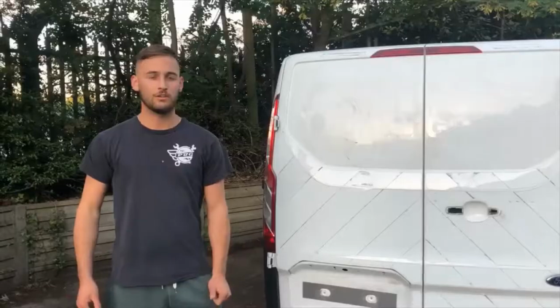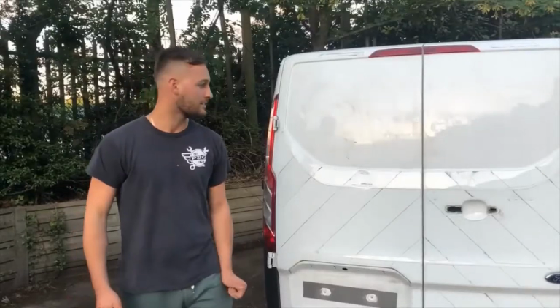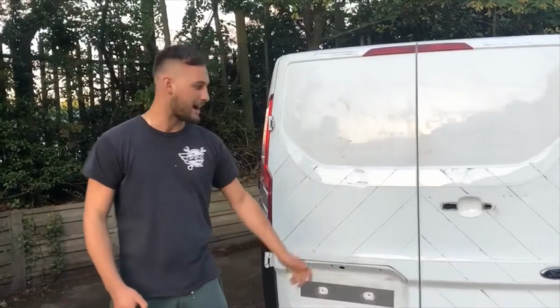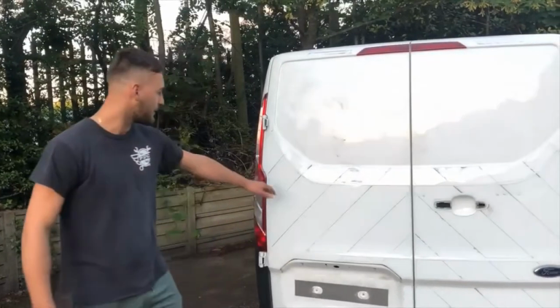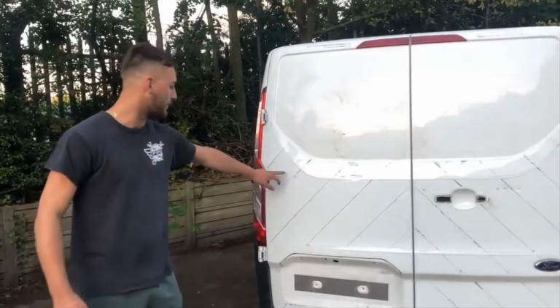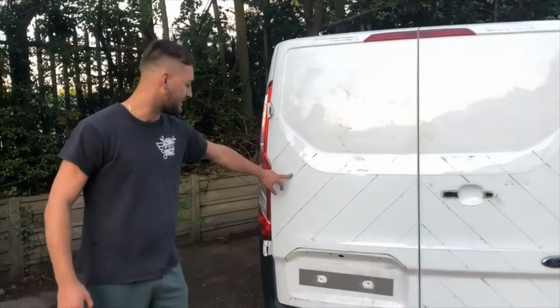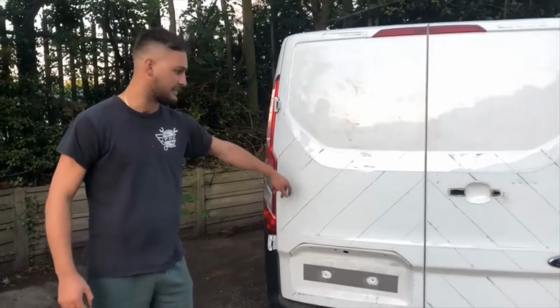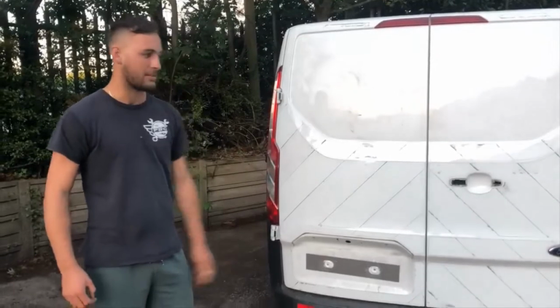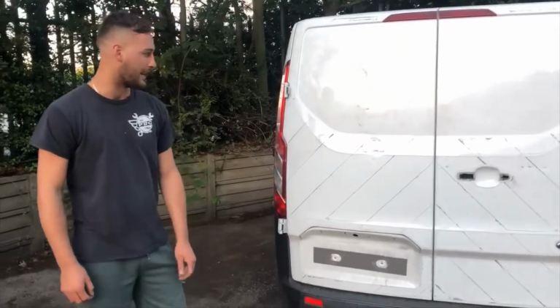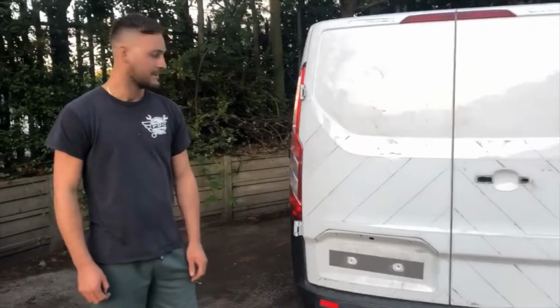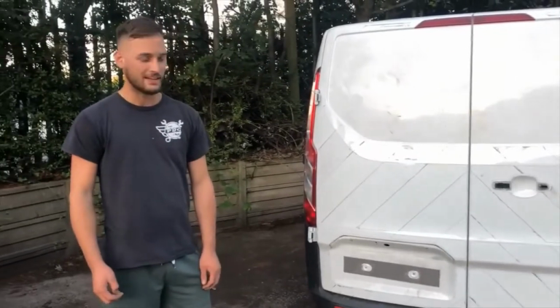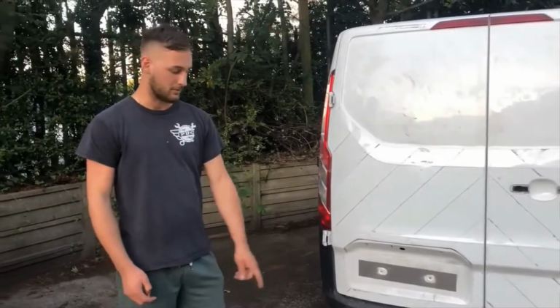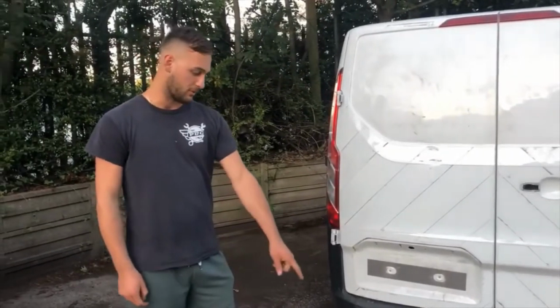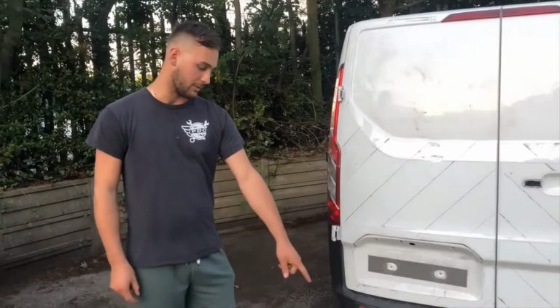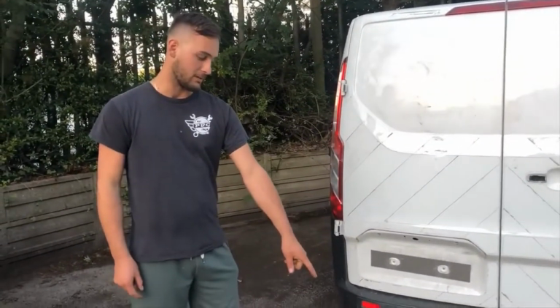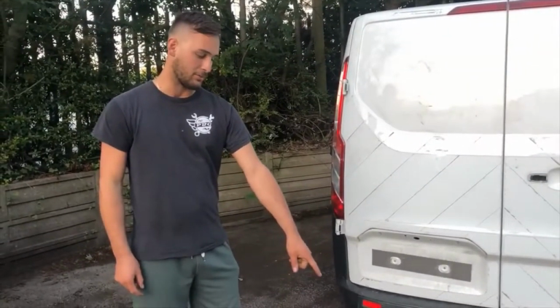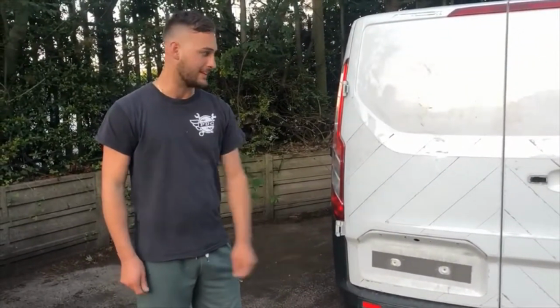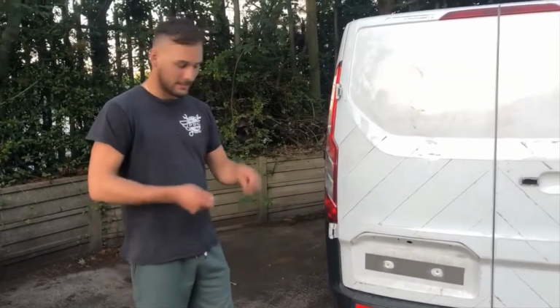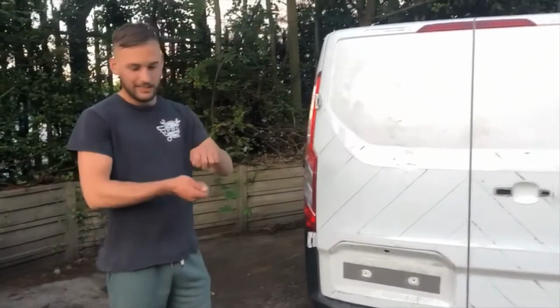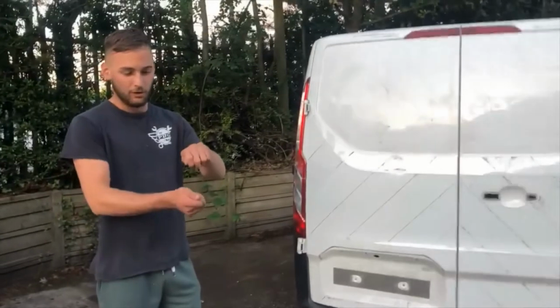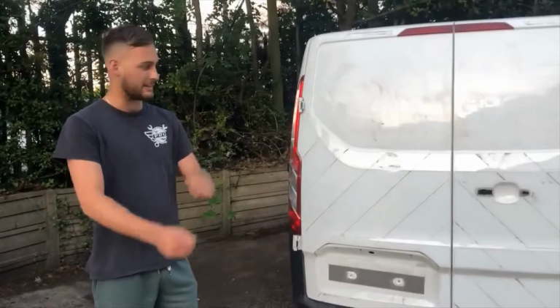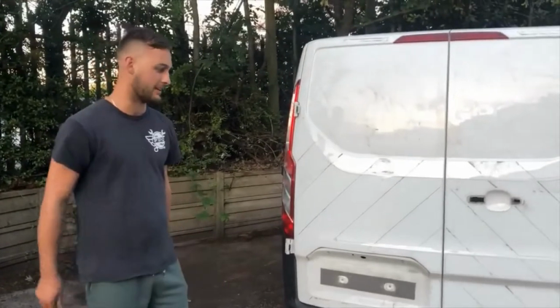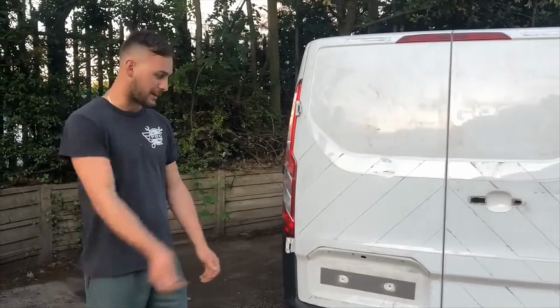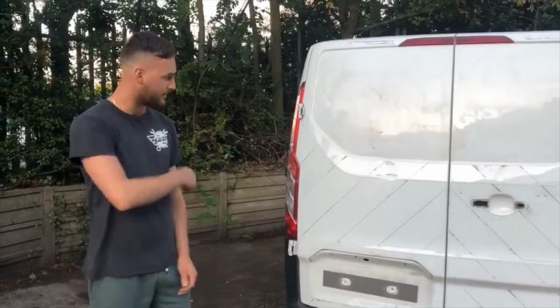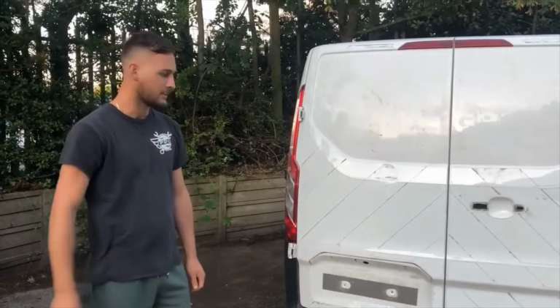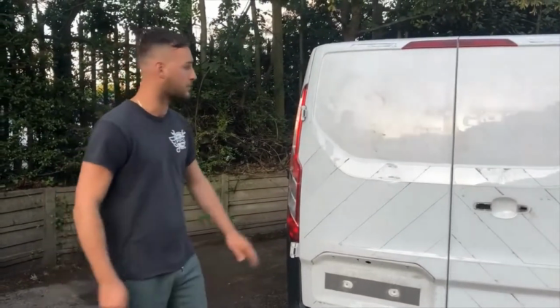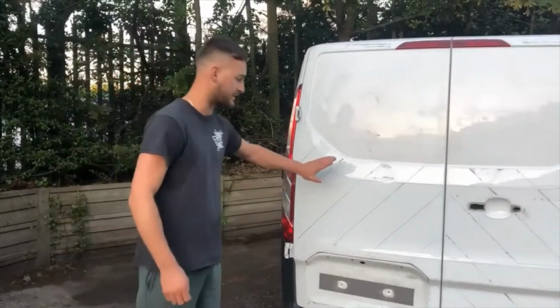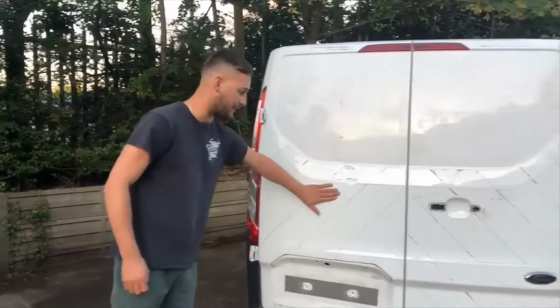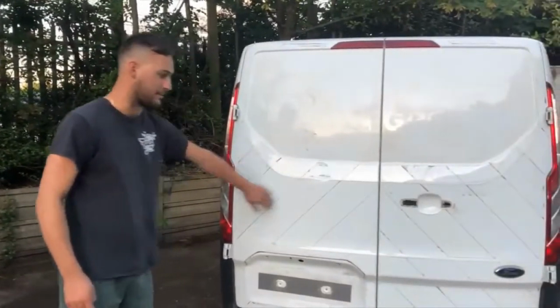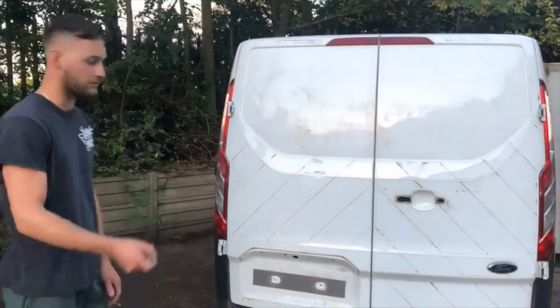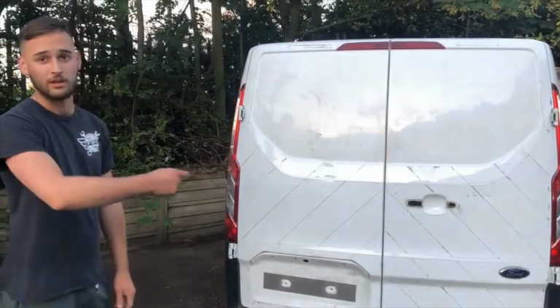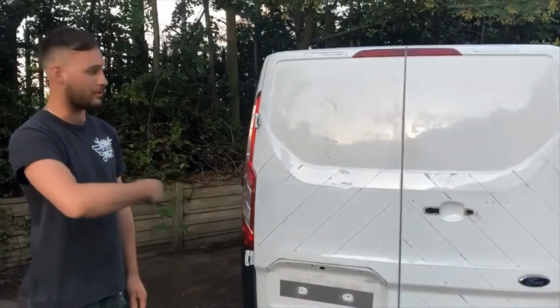Alright then guys, that's a wrap — got all the stickers off the back of the van. Didn't take up too much time once we applied a bit of heat and got that little pry tool in there, and it comes straight off.